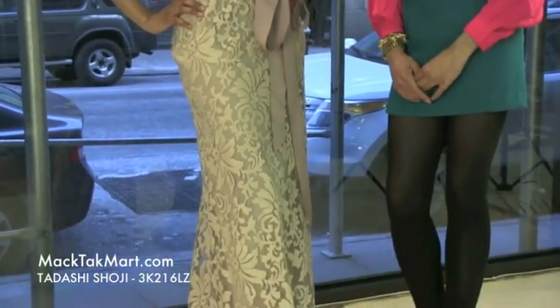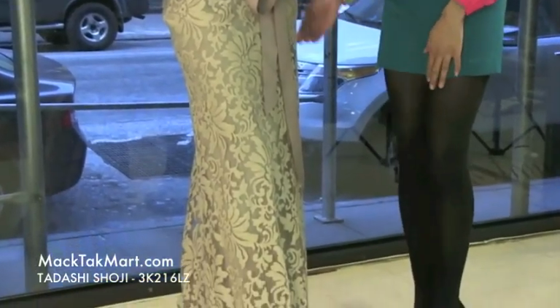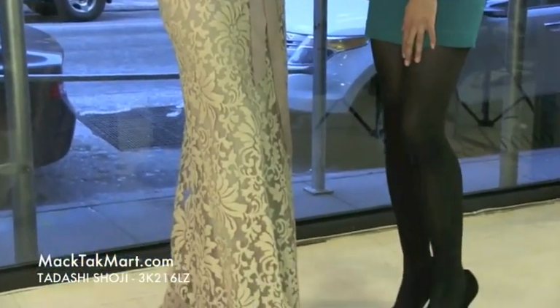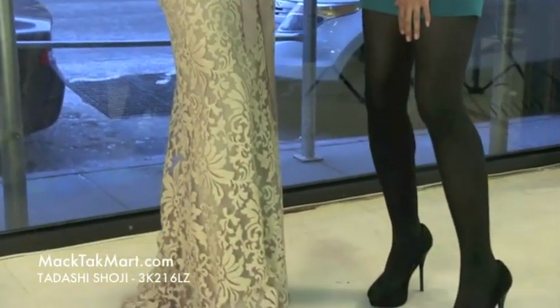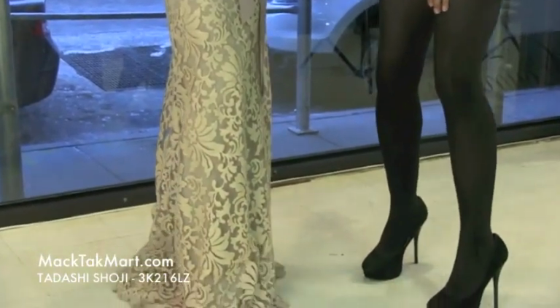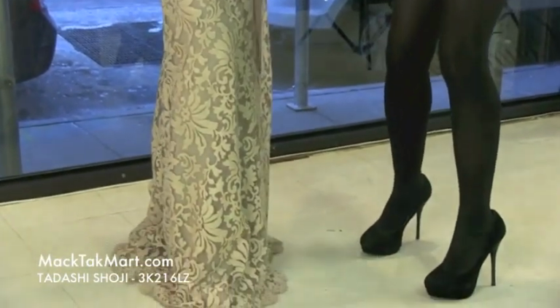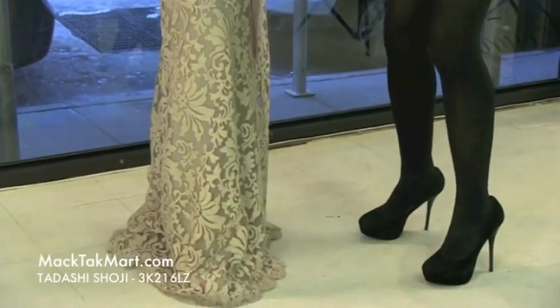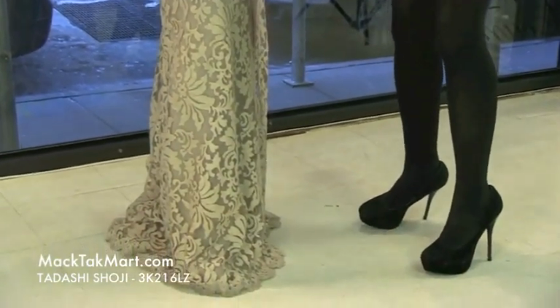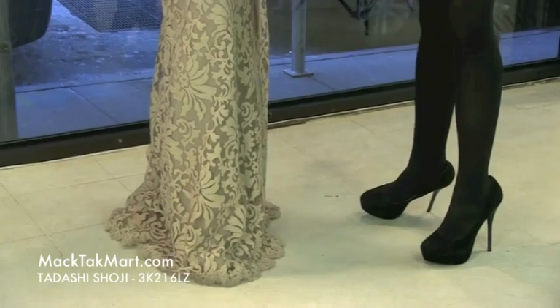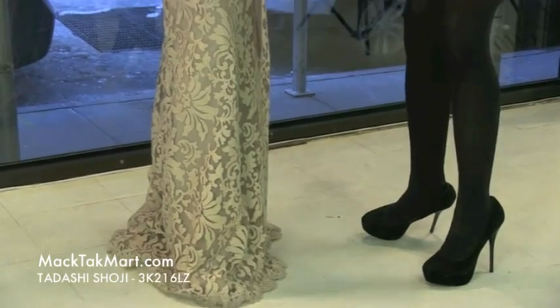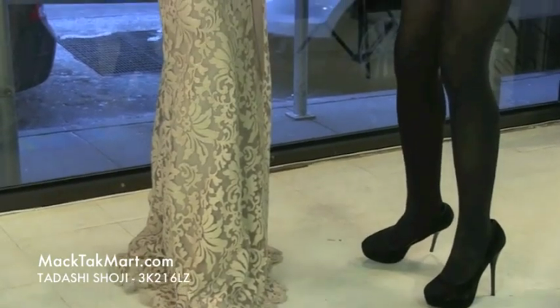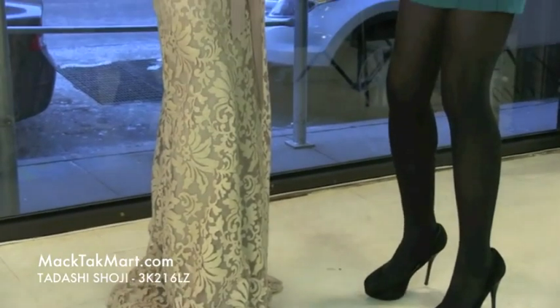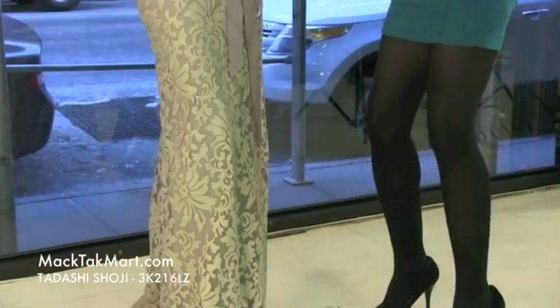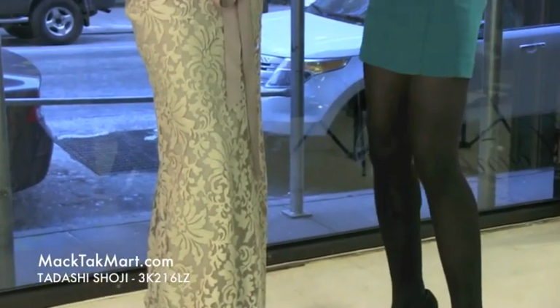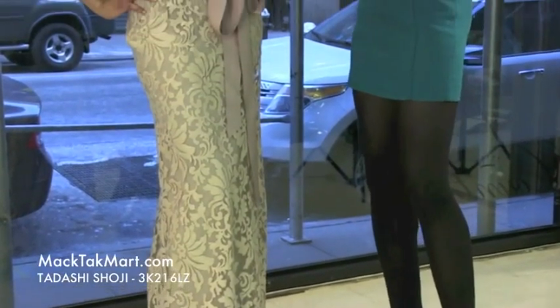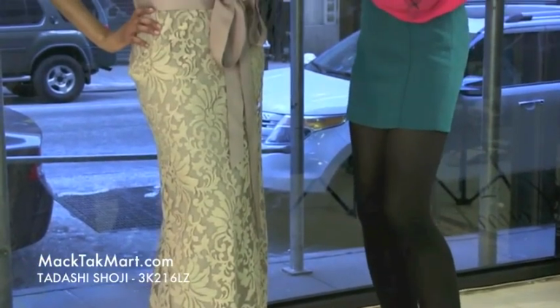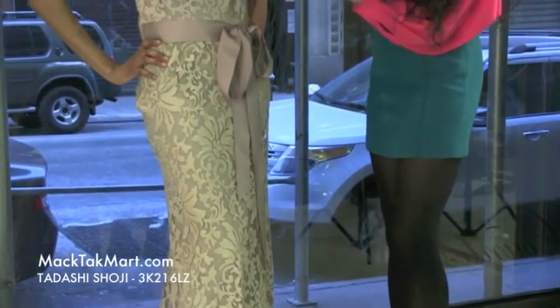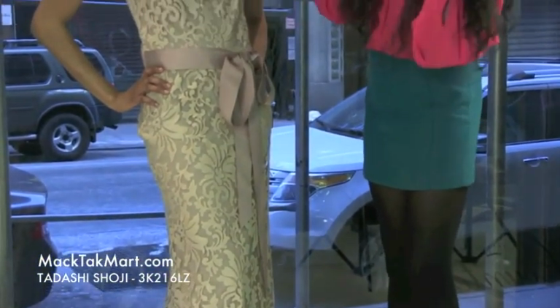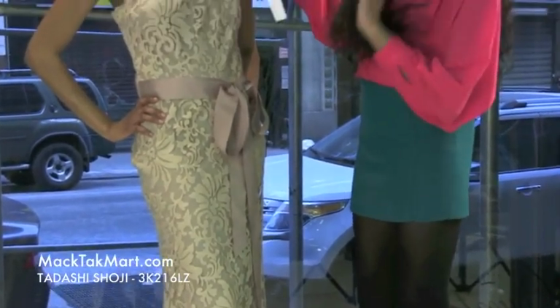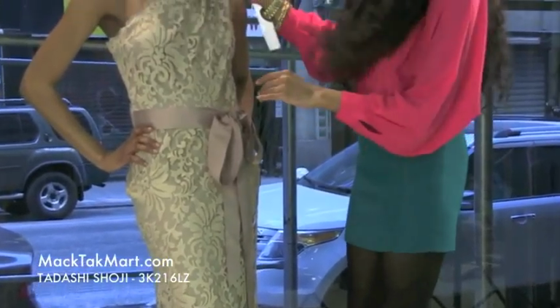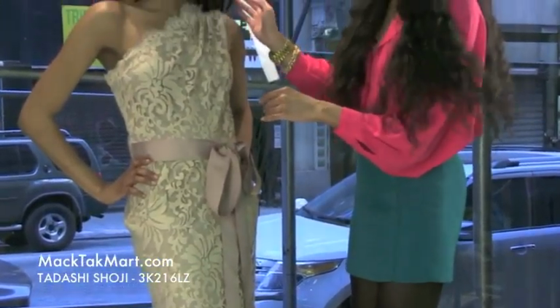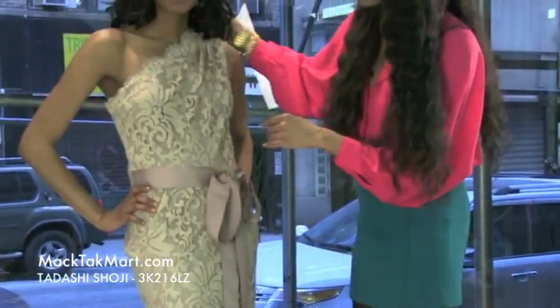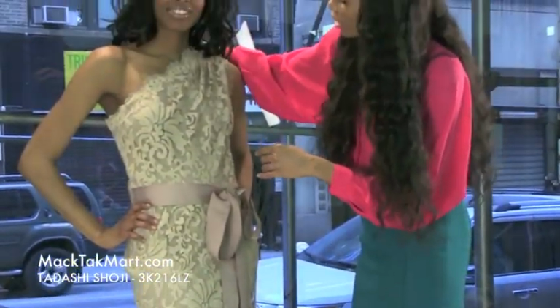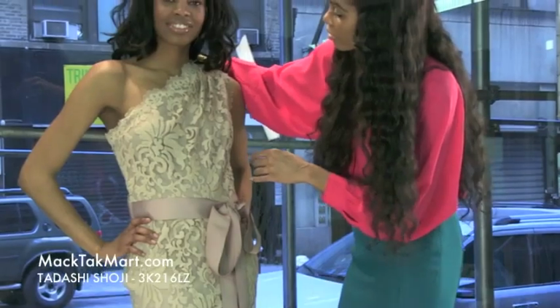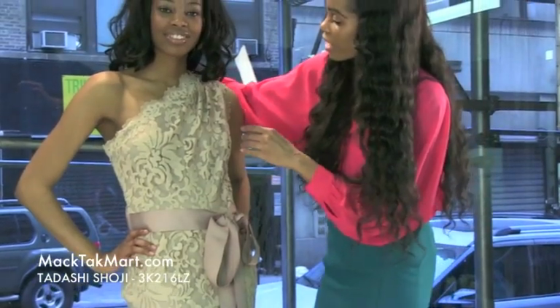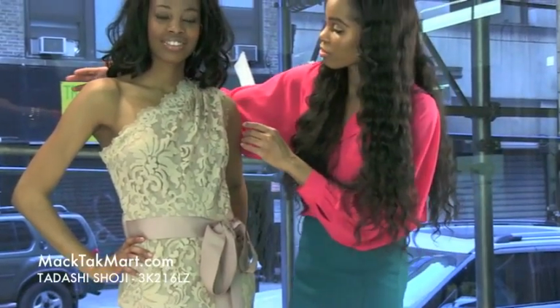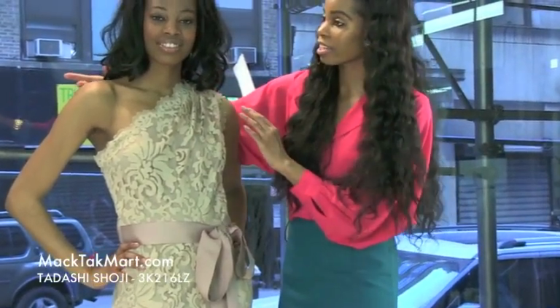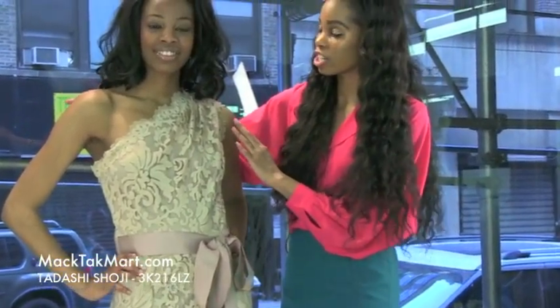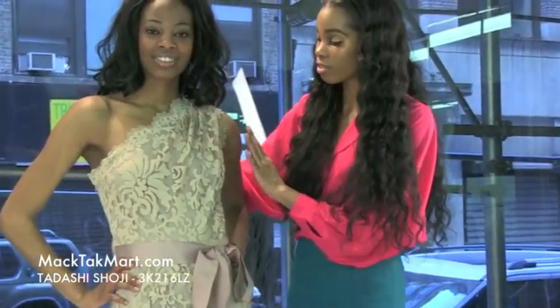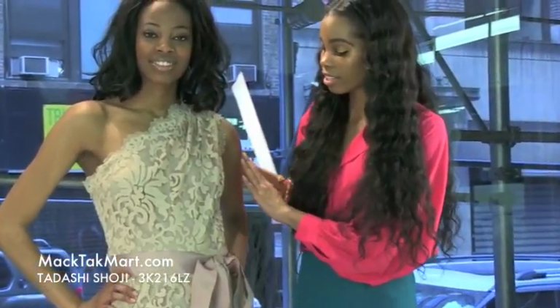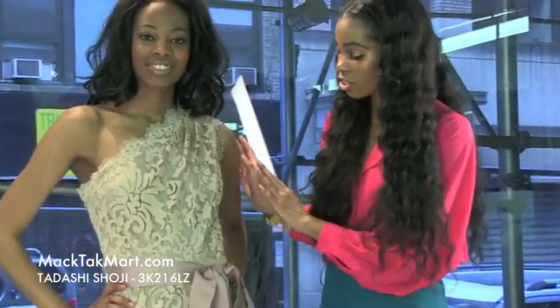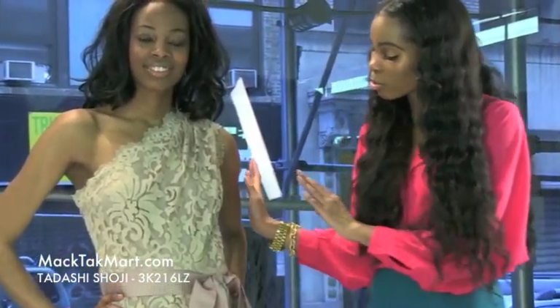This dress is a gorgeous sandy champagne color. It's very nice — it has an asymmetrical shoulder here. It's very nice showing the negligee, showing the skin just appropriately.